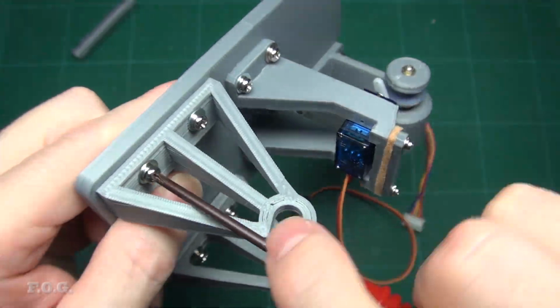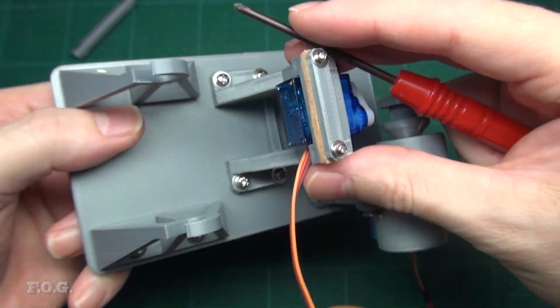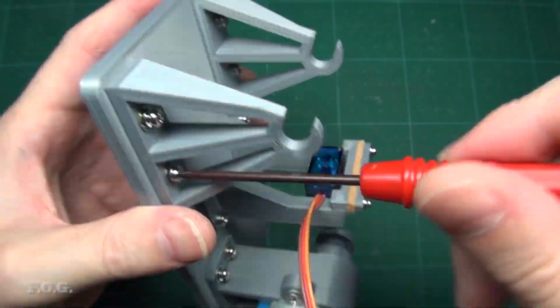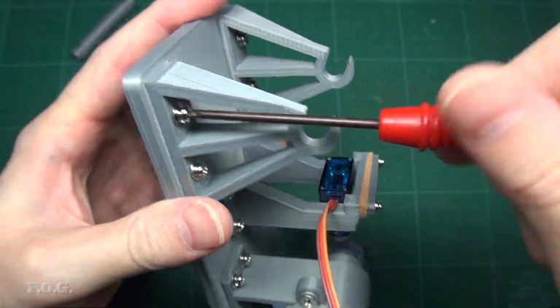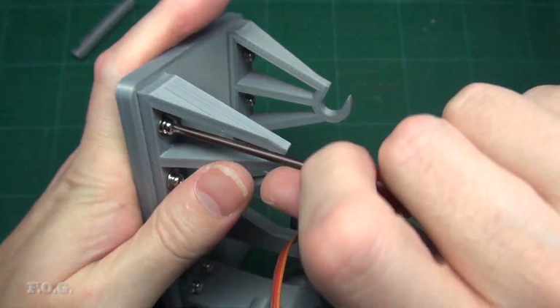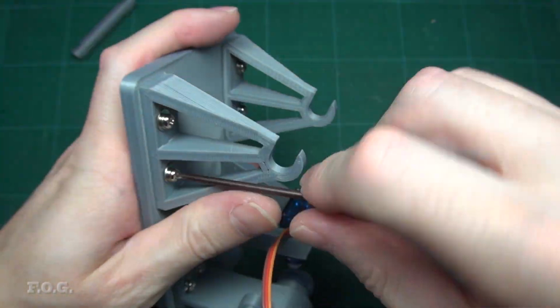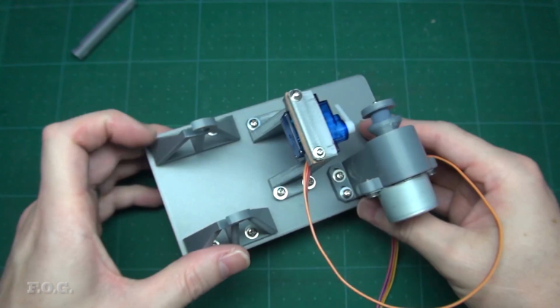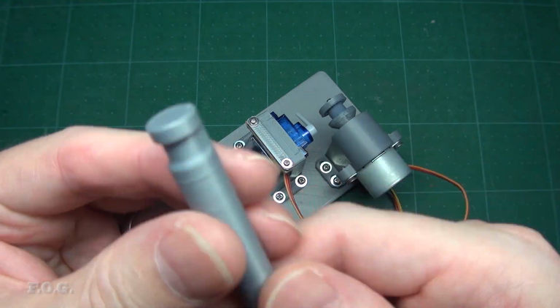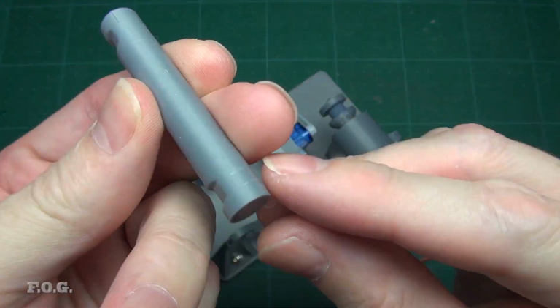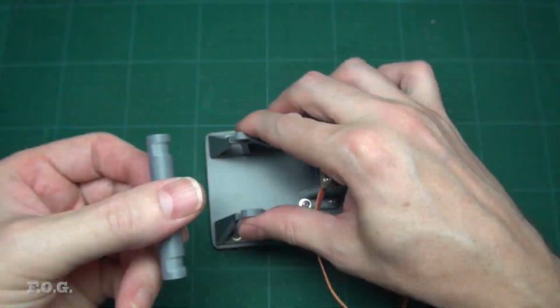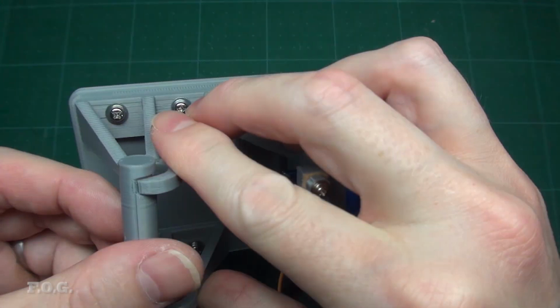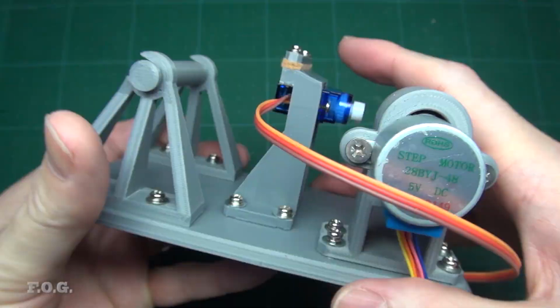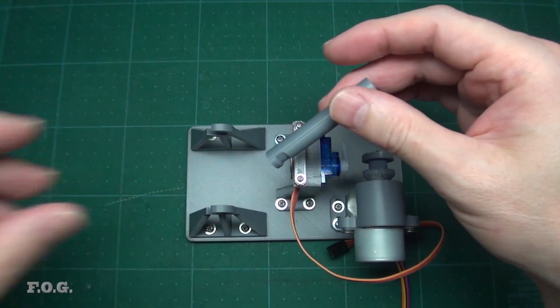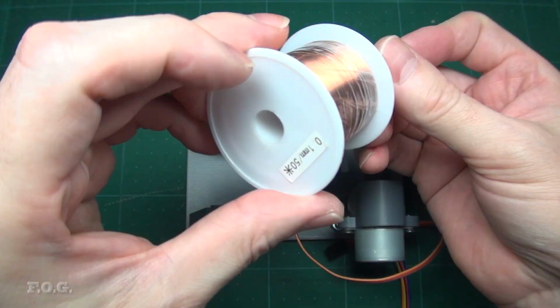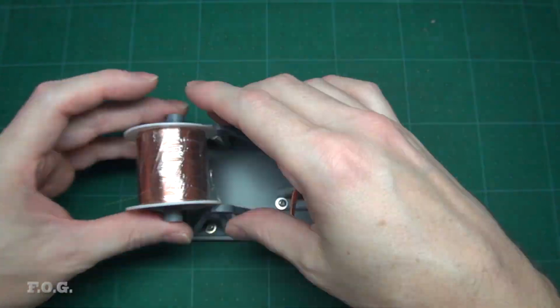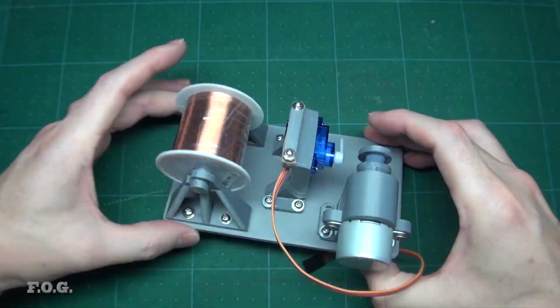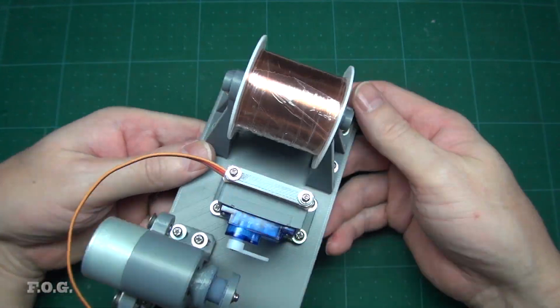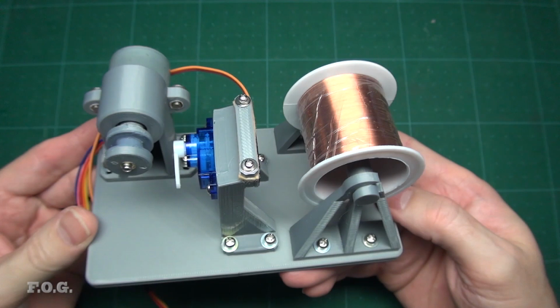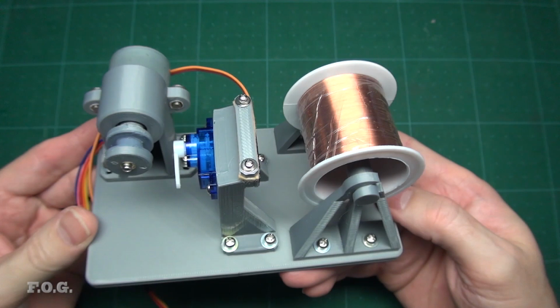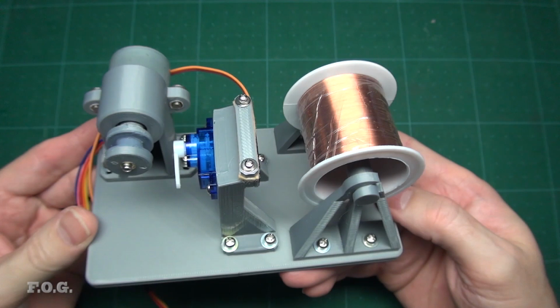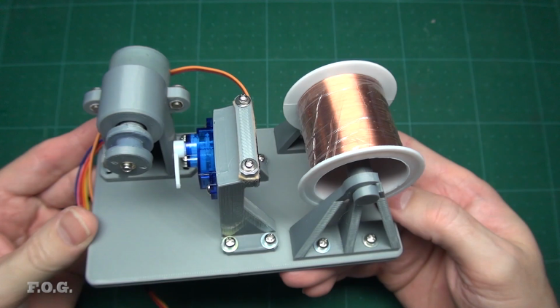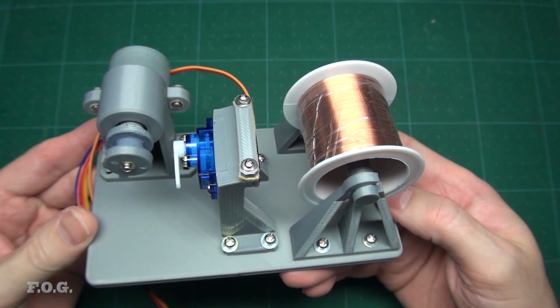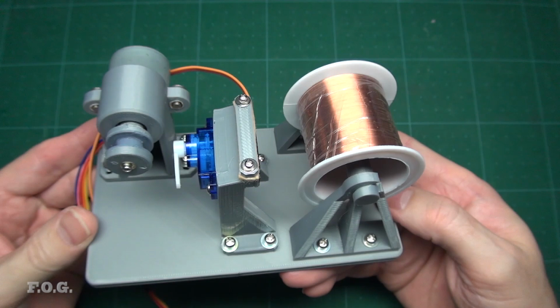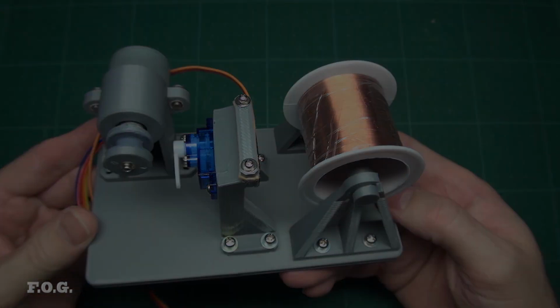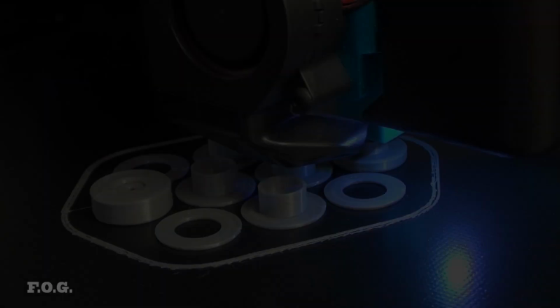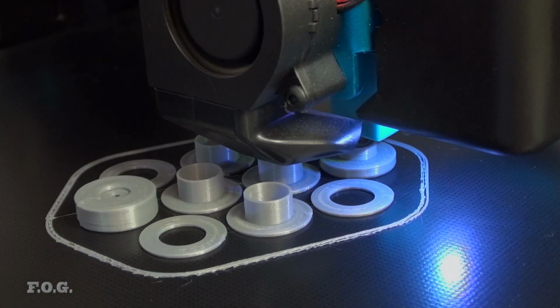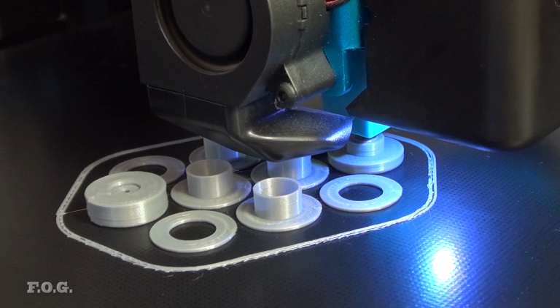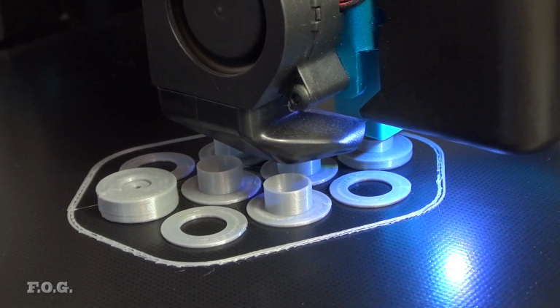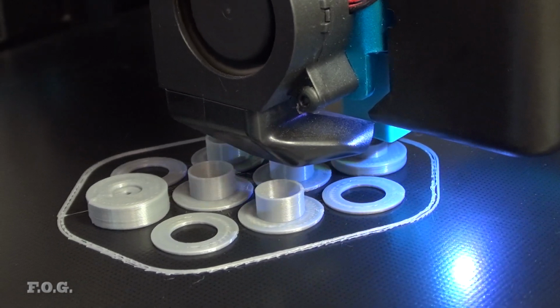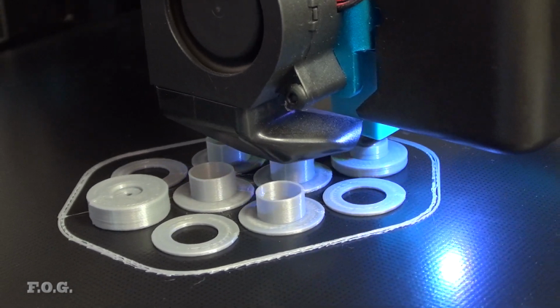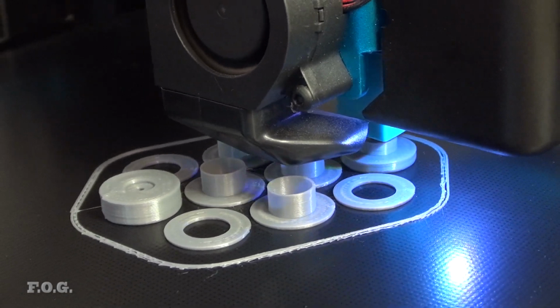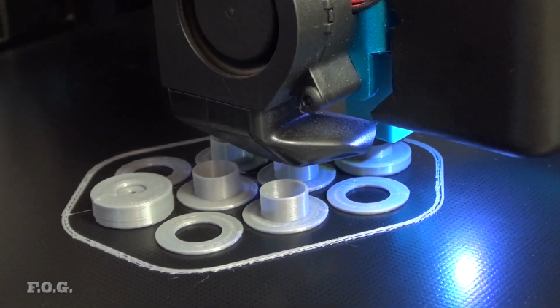Looking pretty good so far, if I do say so myself. I'm really loving those screw inserts — satisfying to install and satisfying to use. Next up, printing and preparing these little bobbins.